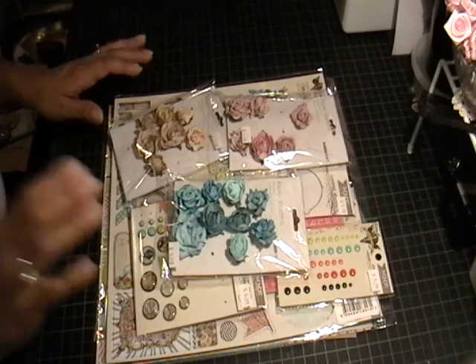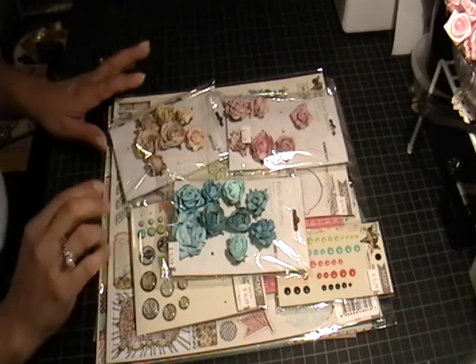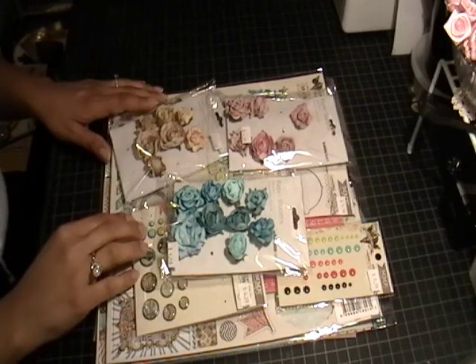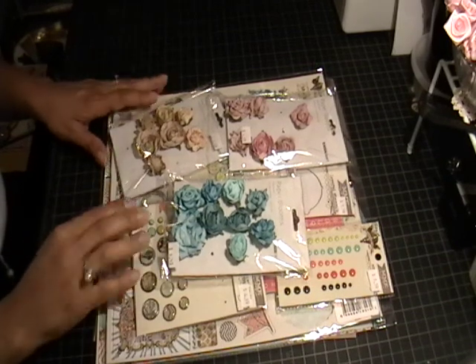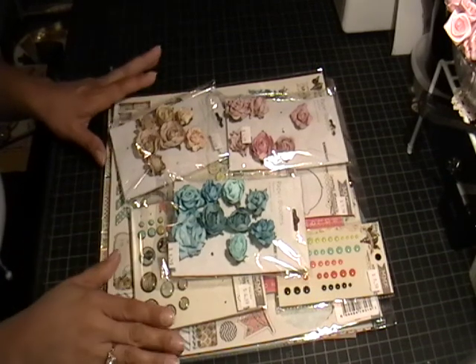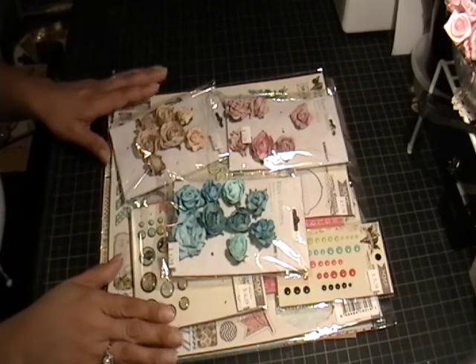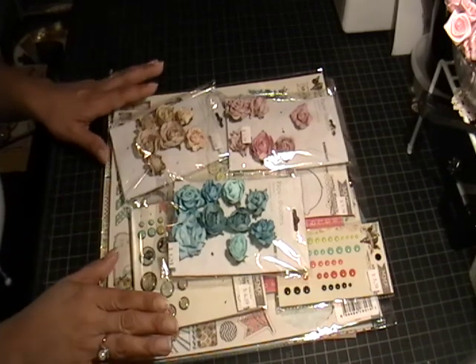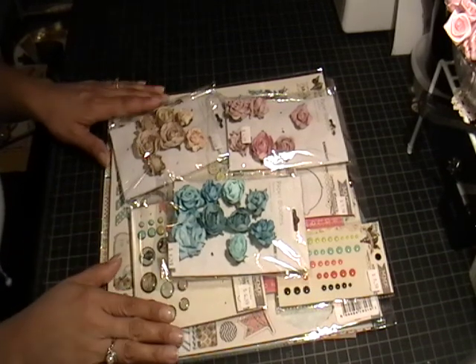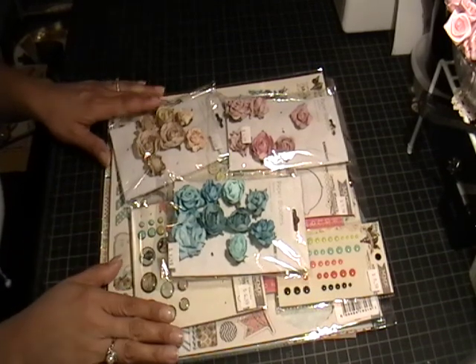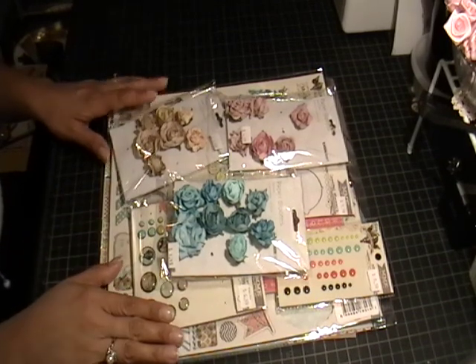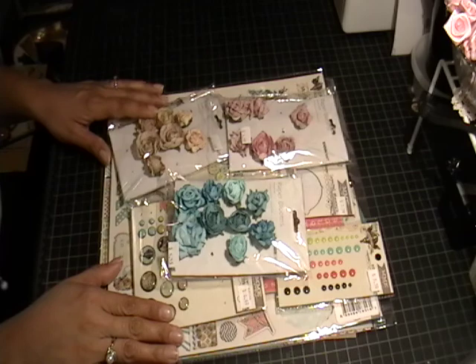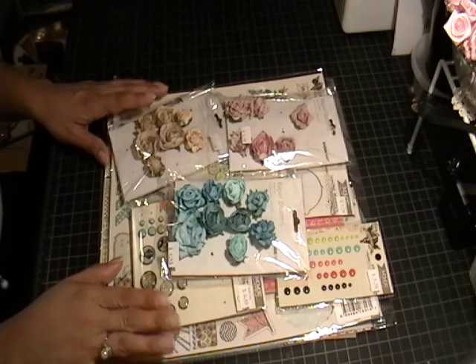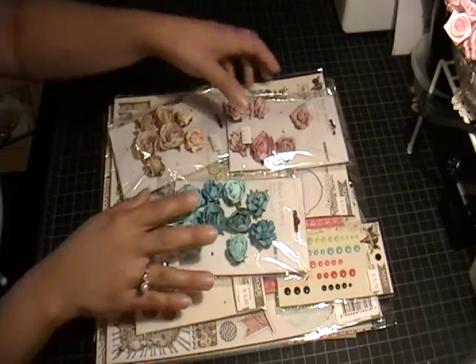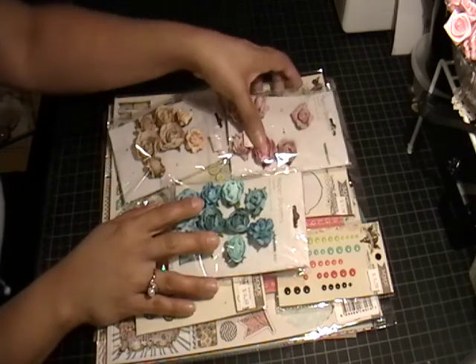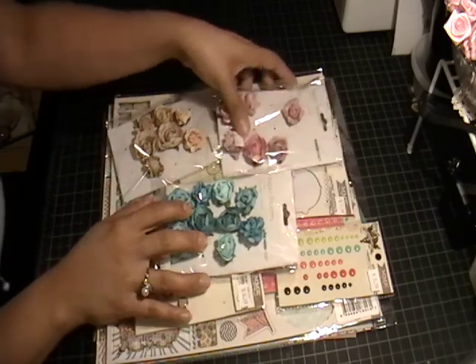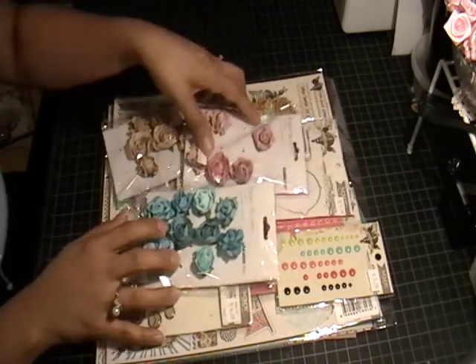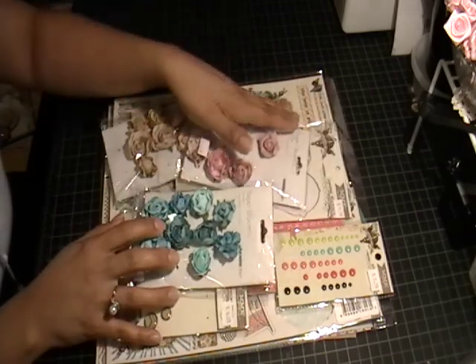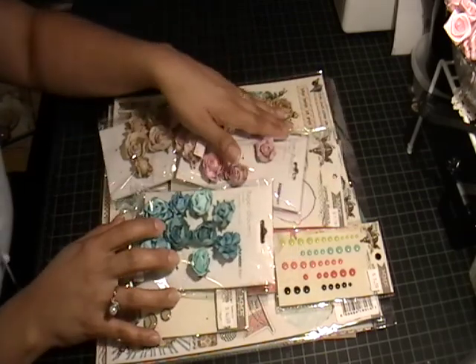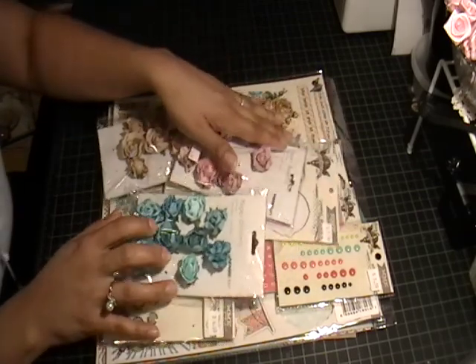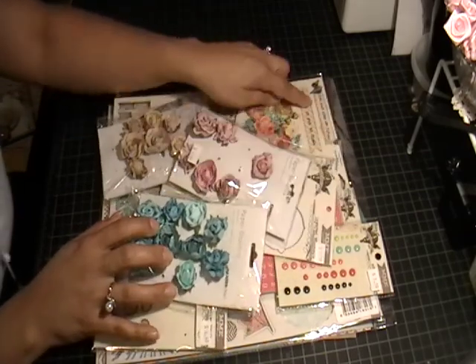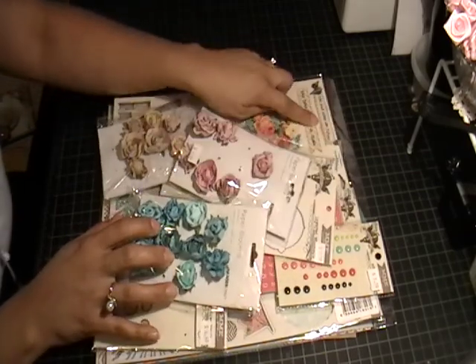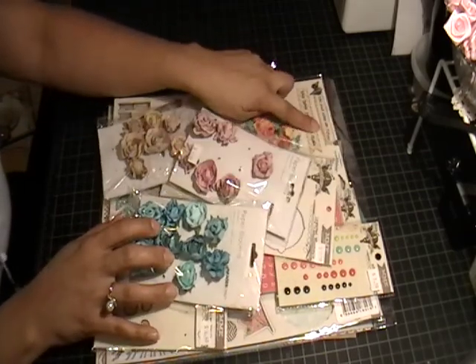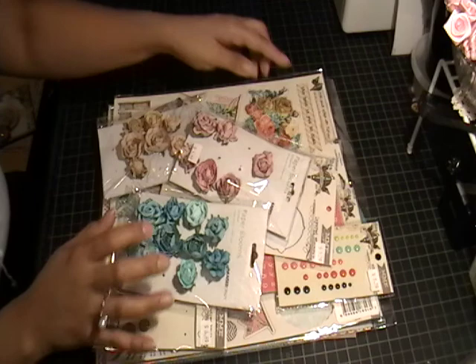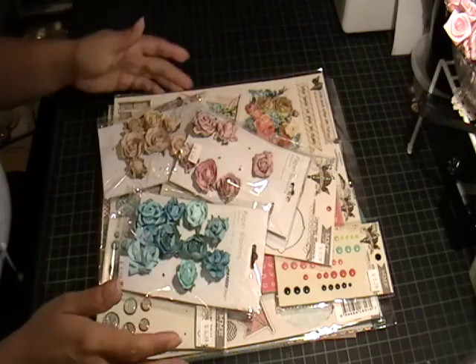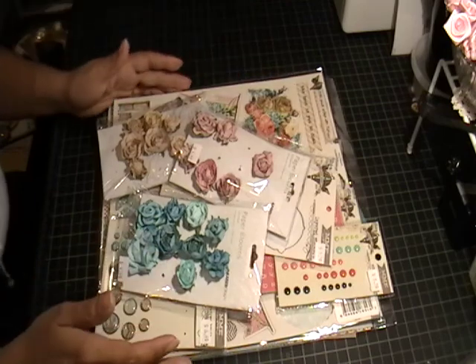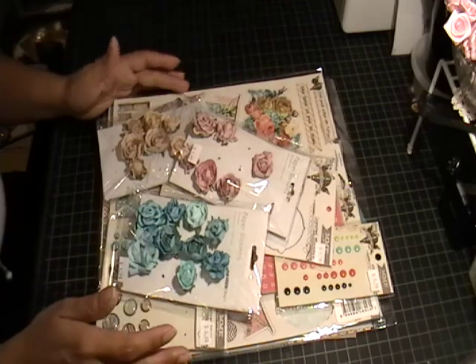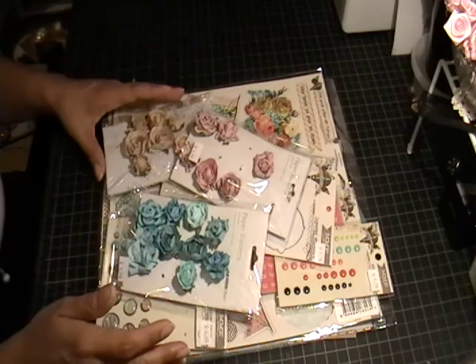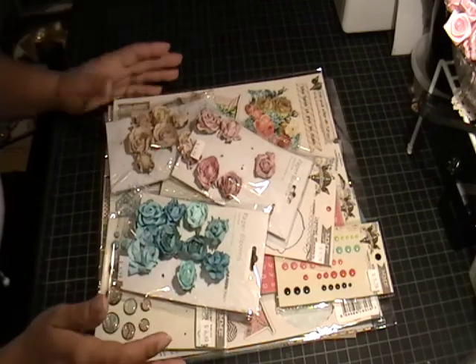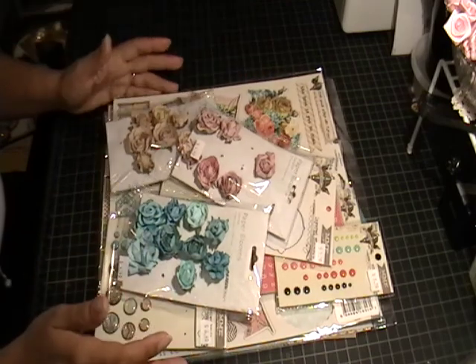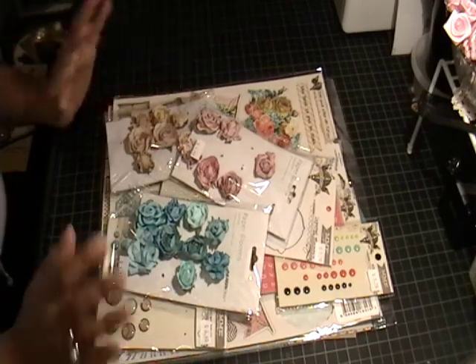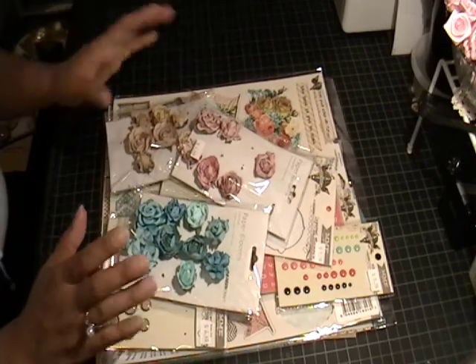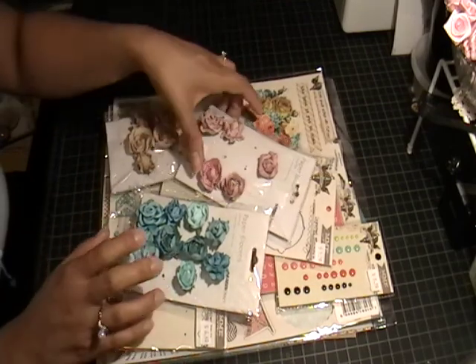Hello everyone, today I wanted to share my design team projects that I created. I used My Mind's Eye Find Your Wings and Fly collection — it's their newer collection and it's absolutely gorgeous.